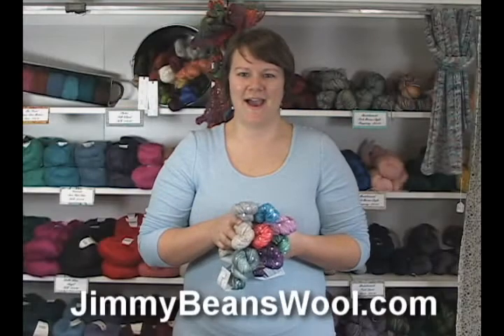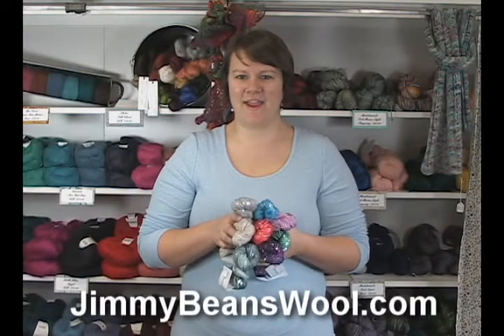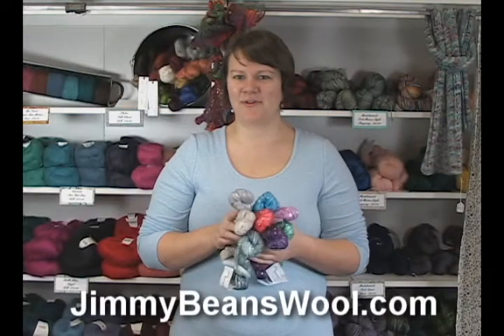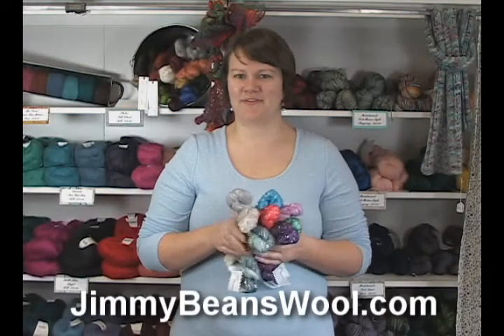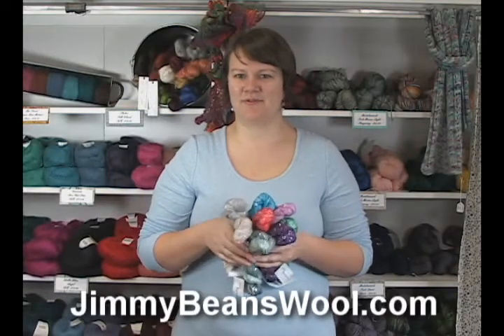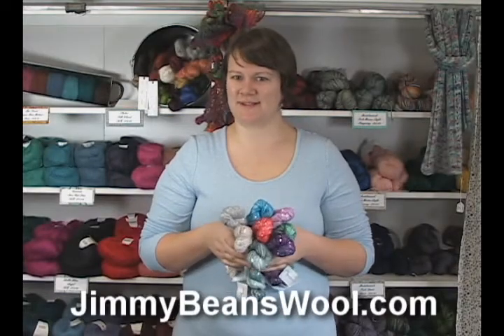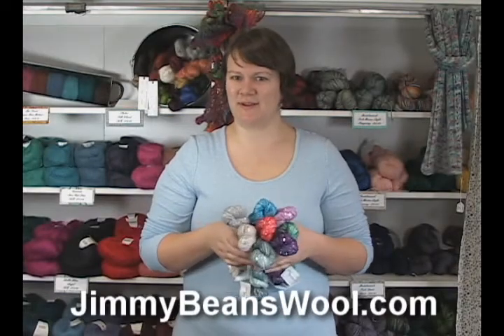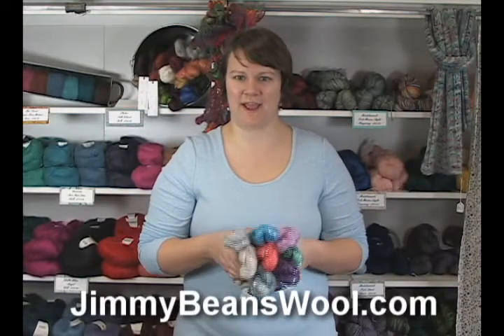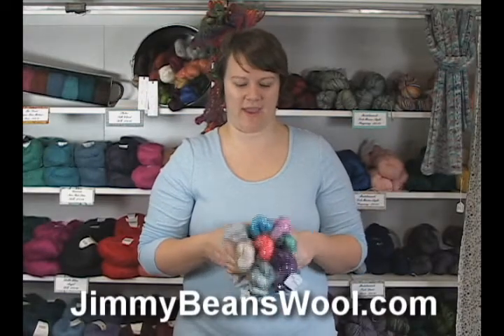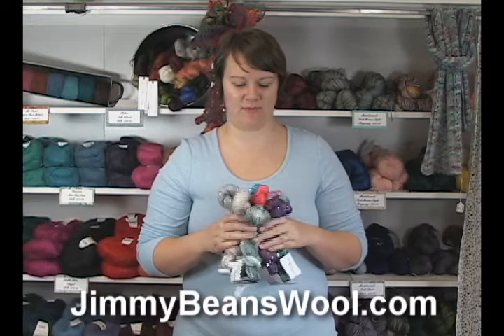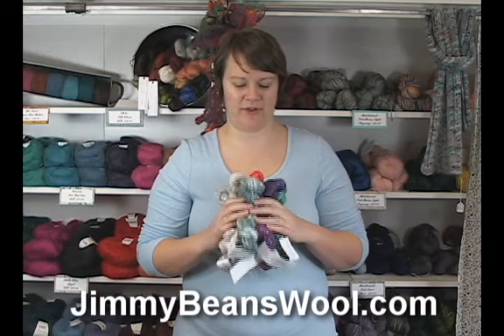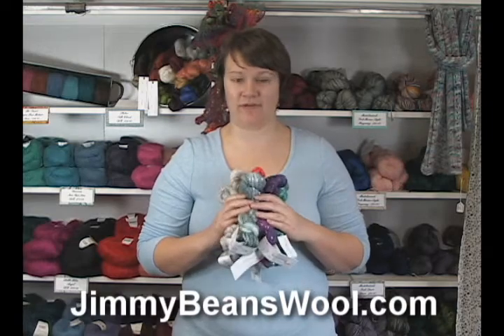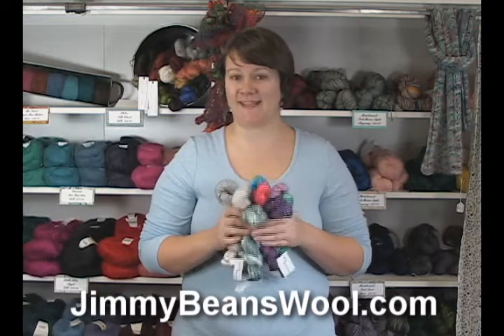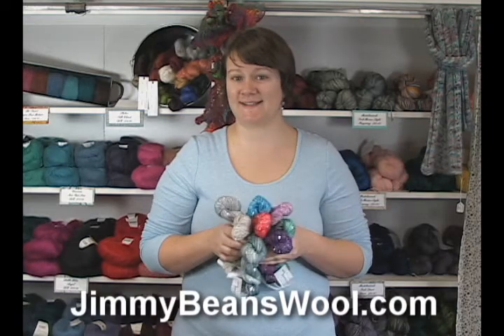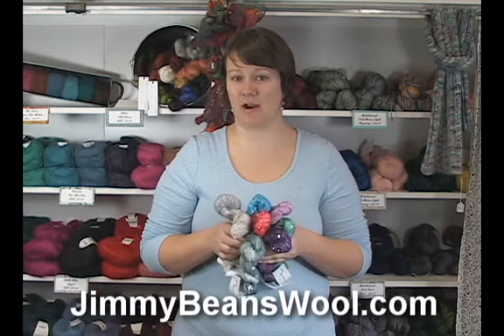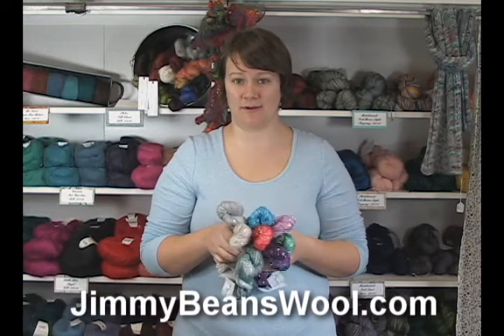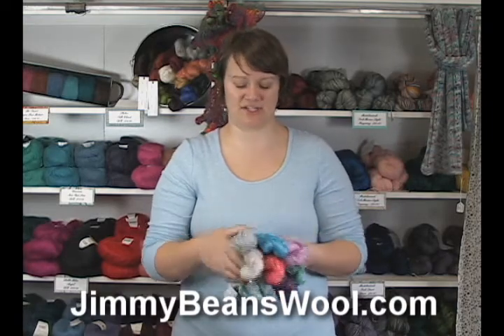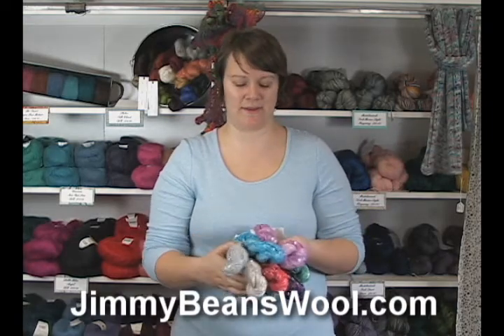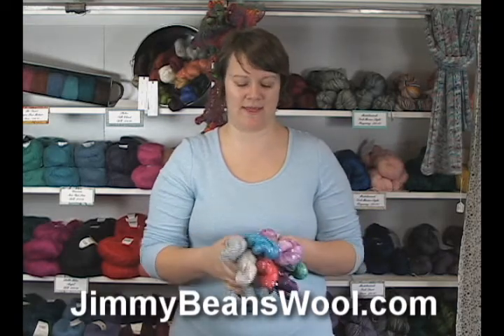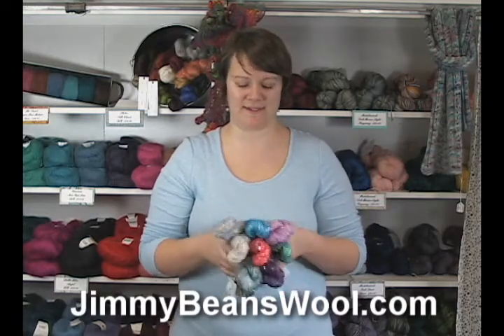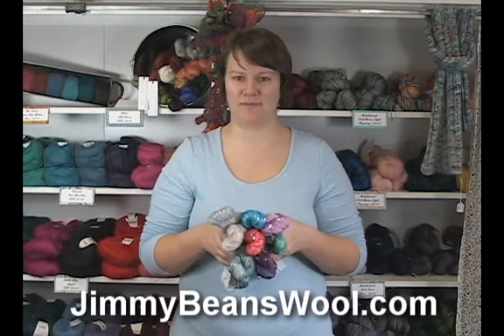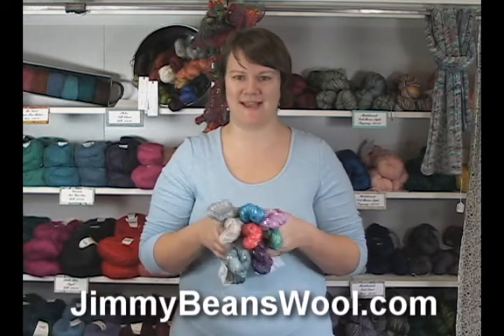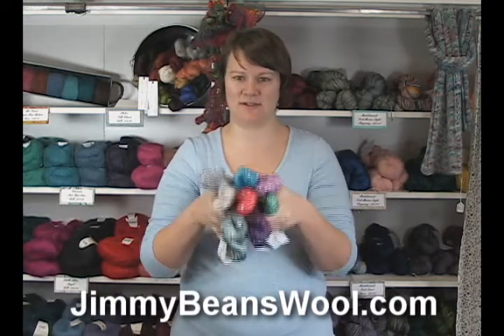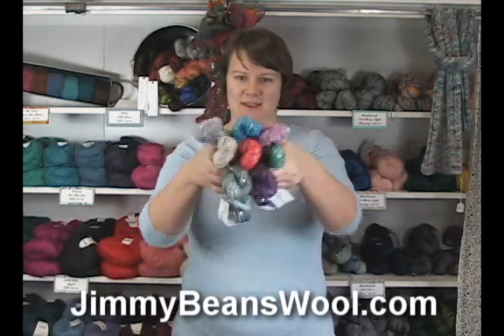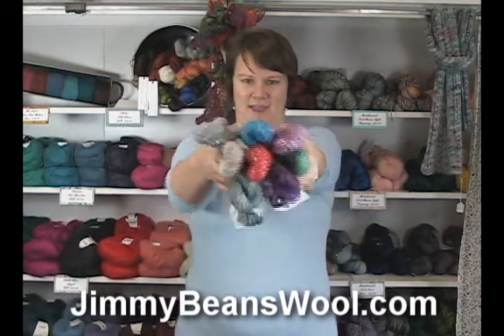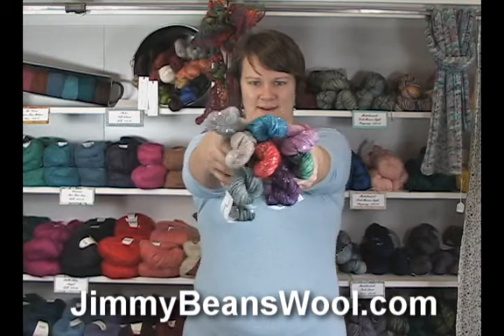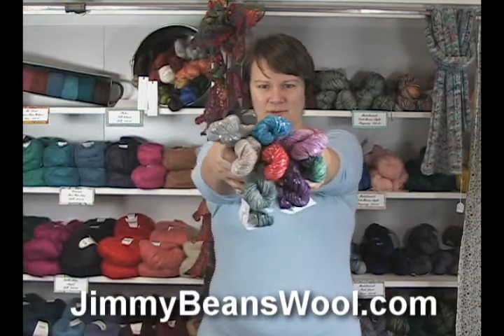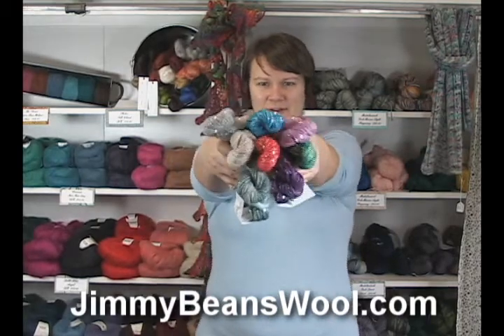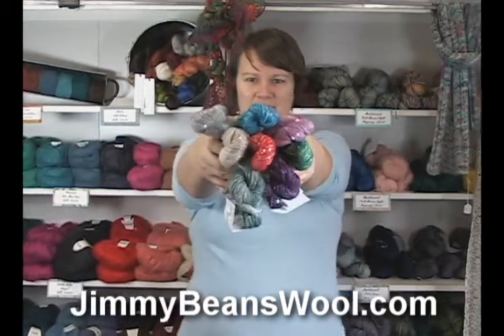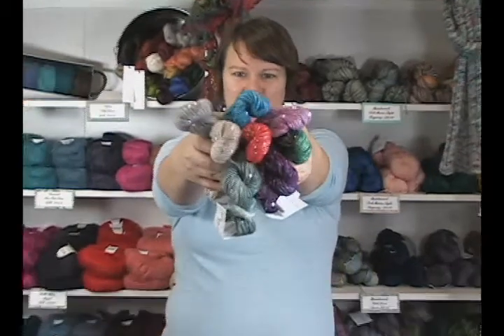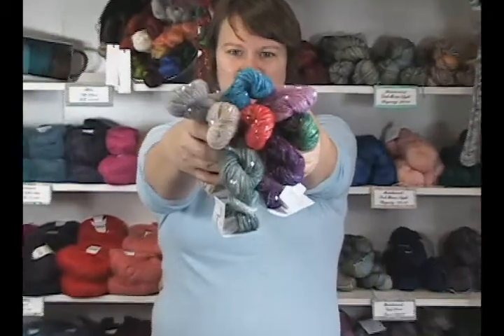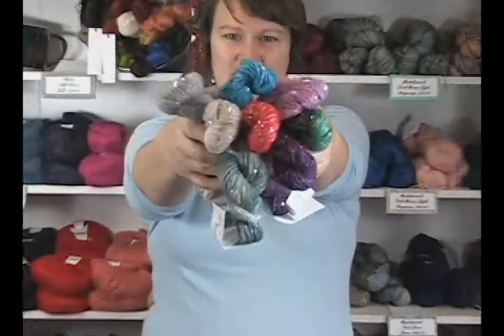Hi there, I'm Kristen from Jimmy Beans Wool and I have a brand new yarn from TSC Art Yarns to share with you today. This one is called Bedazzle and I'm going to hold it up here so Monica can get a close-up.